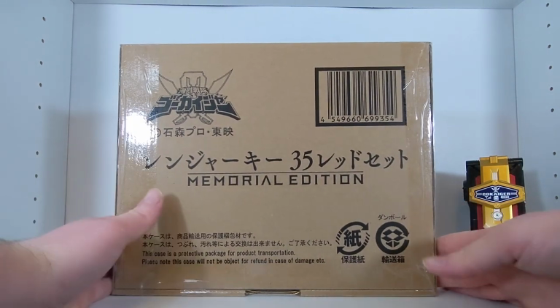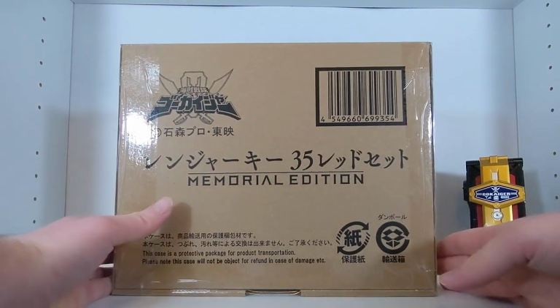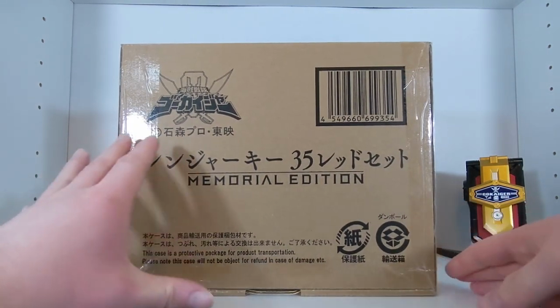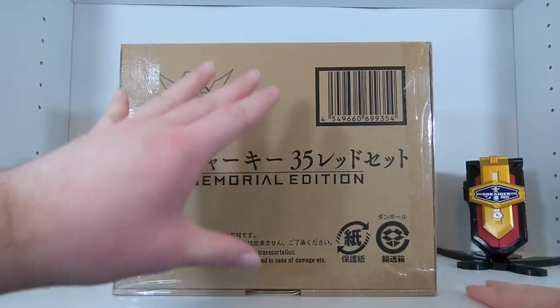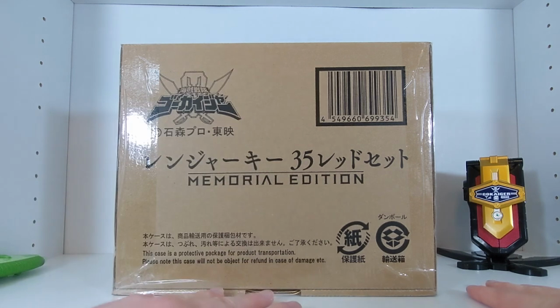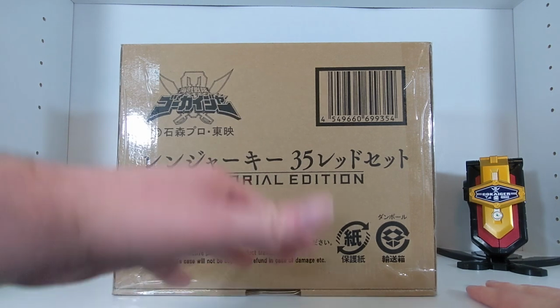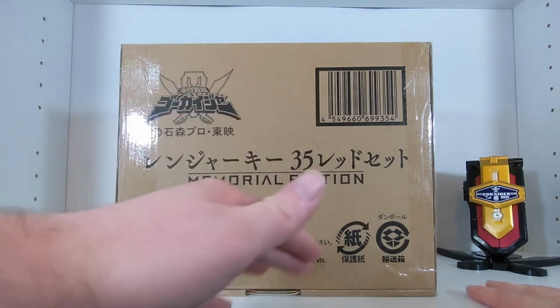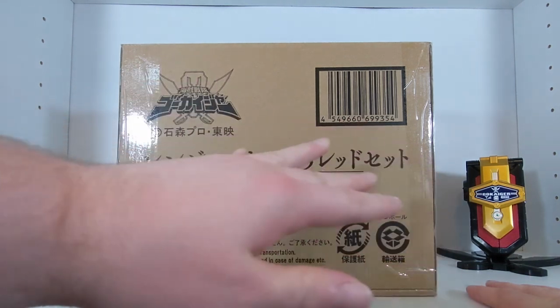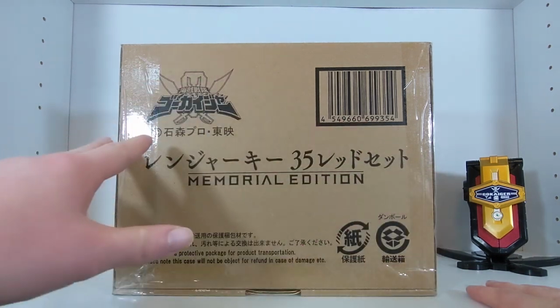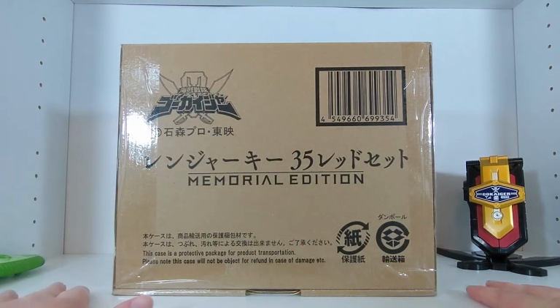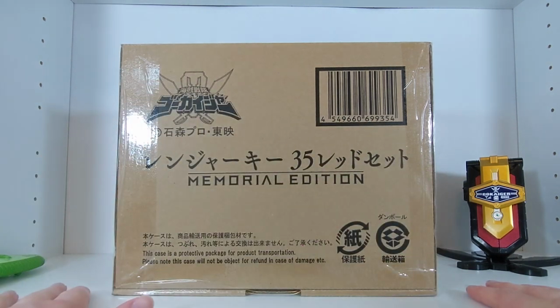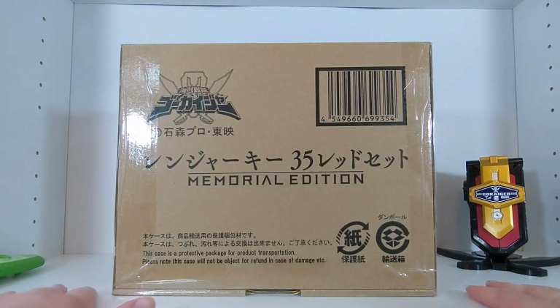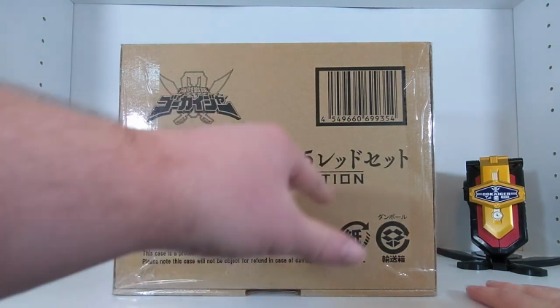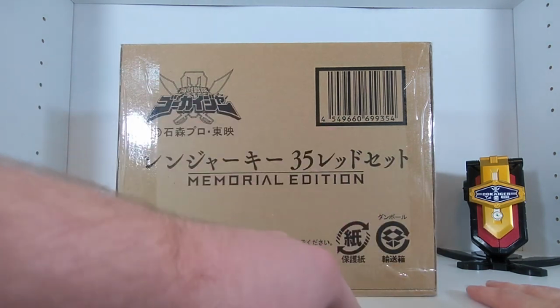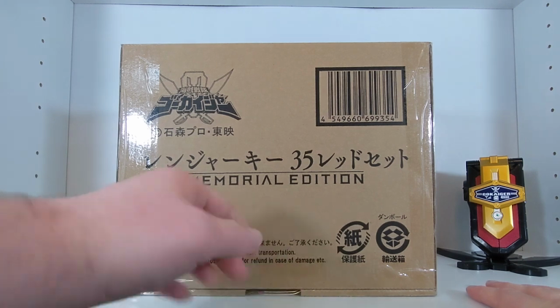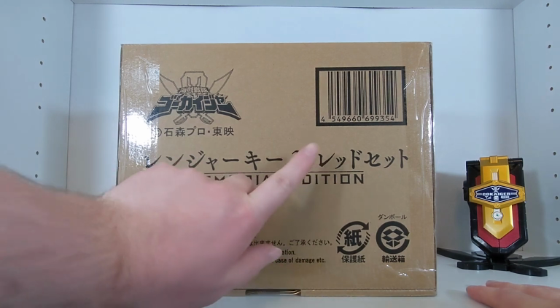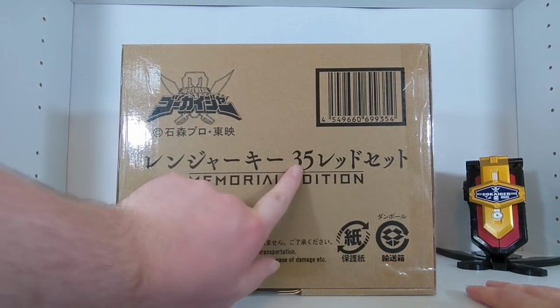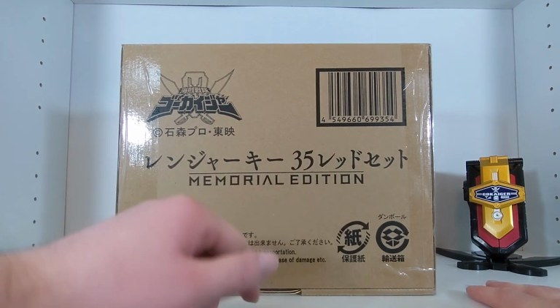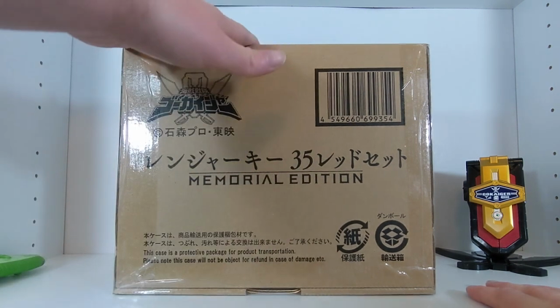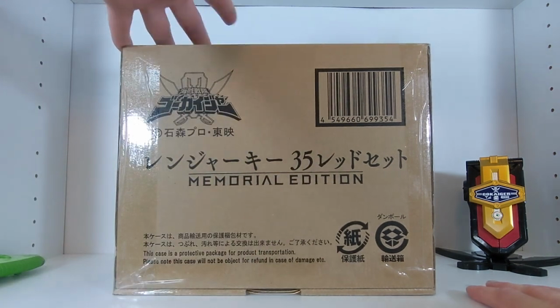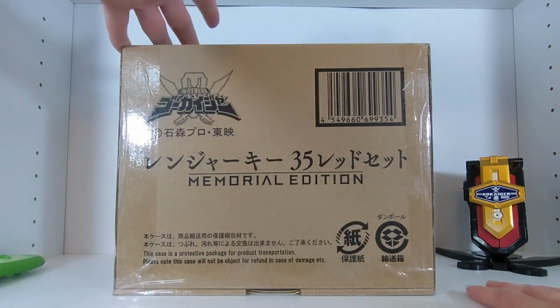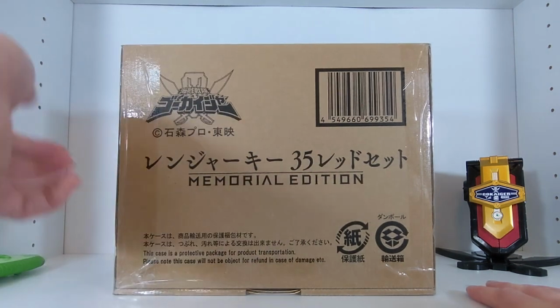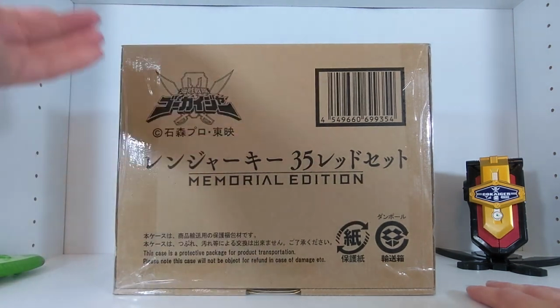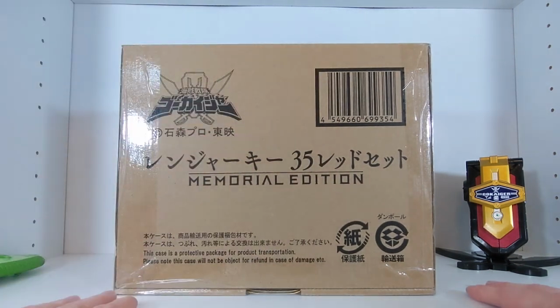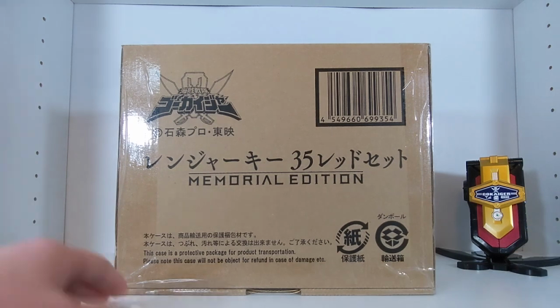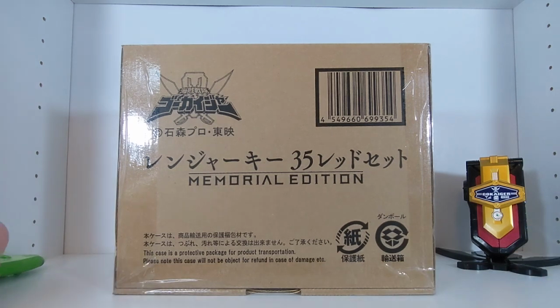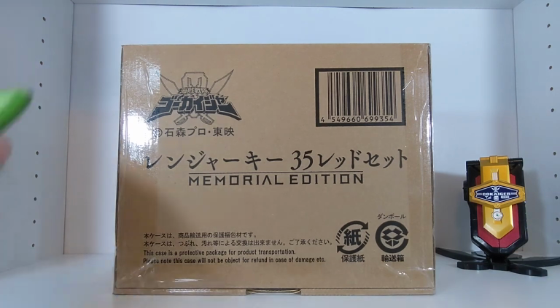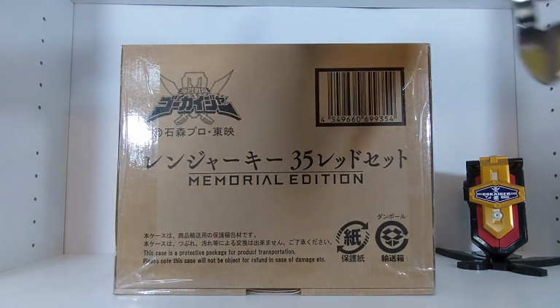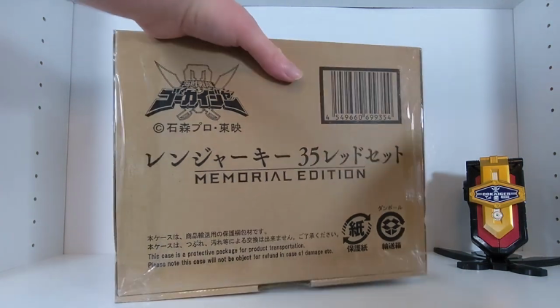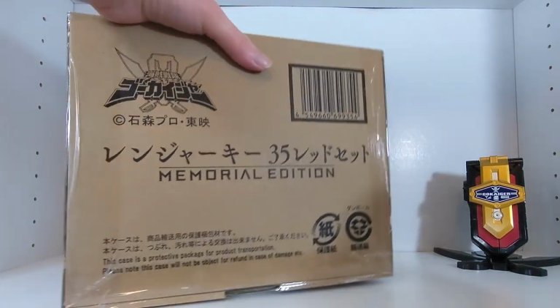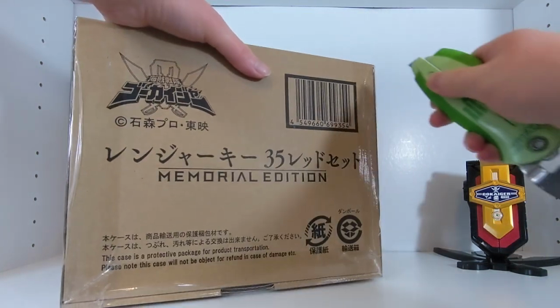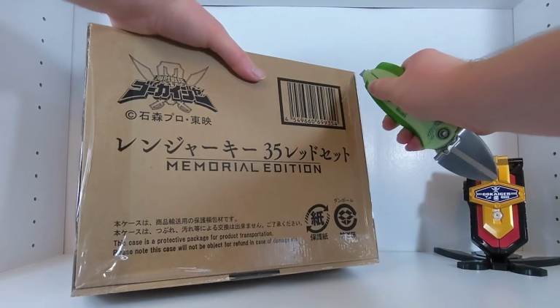It's all of the reds from Aka Ranger from Go Ranger all the way through Gosei Red of Goseiger — right up to Gokaiger. Since it's 35, it also includes Aka Red, for whatever reason. So this will be the first of two sets that go along with the Mobirates.